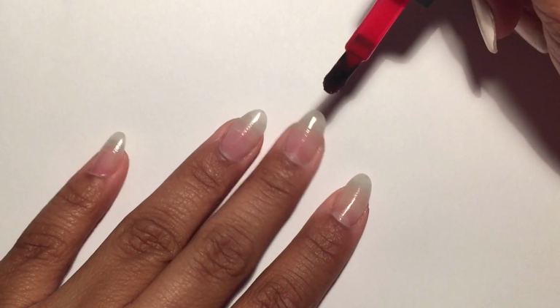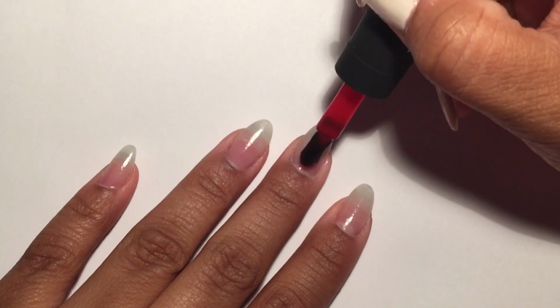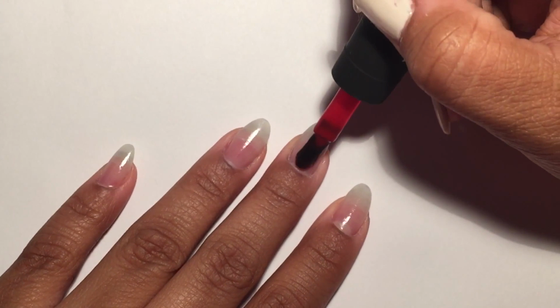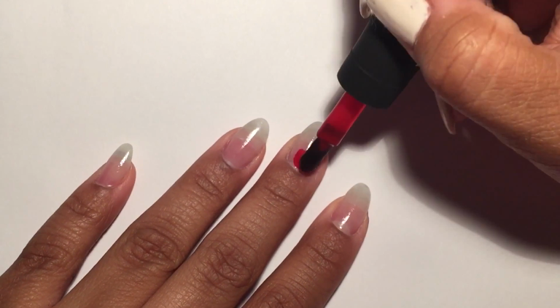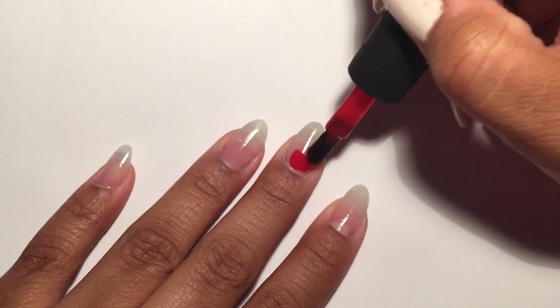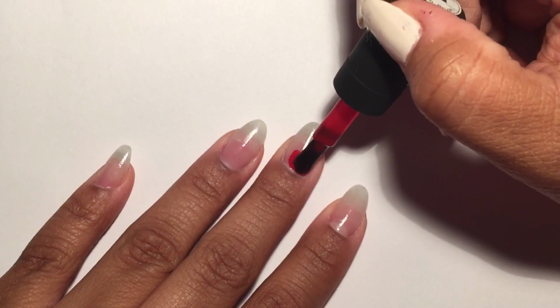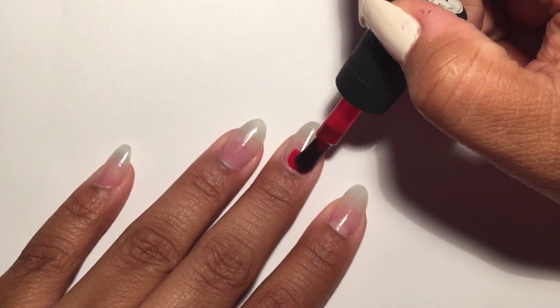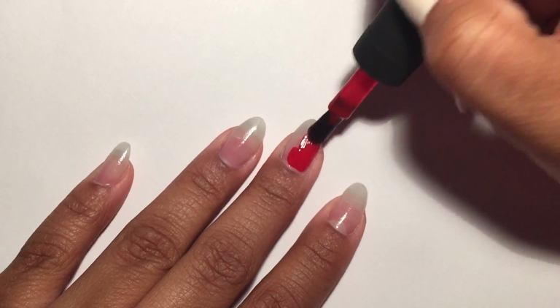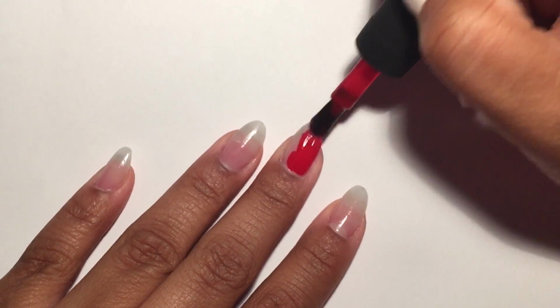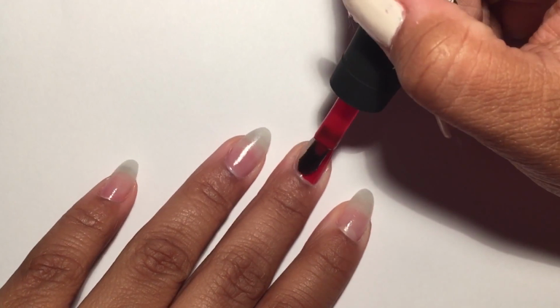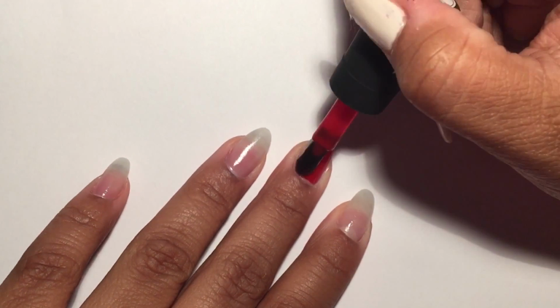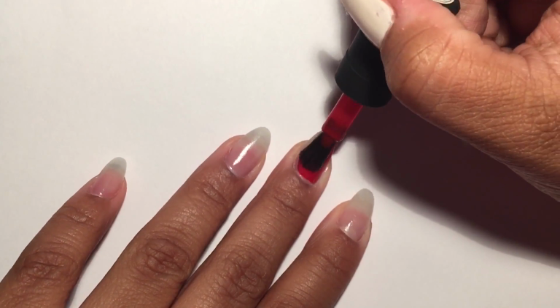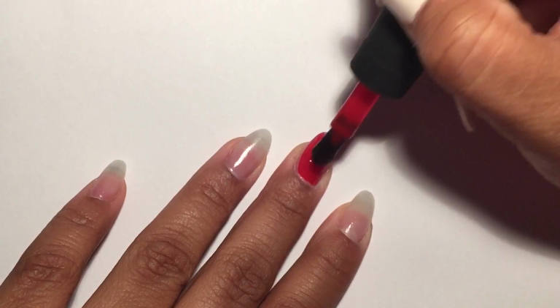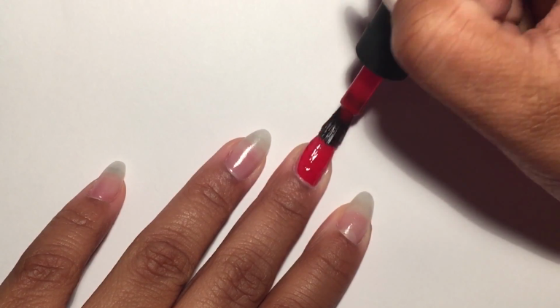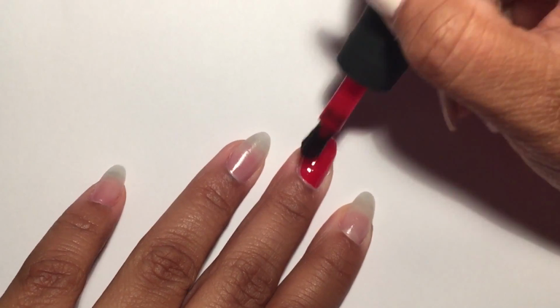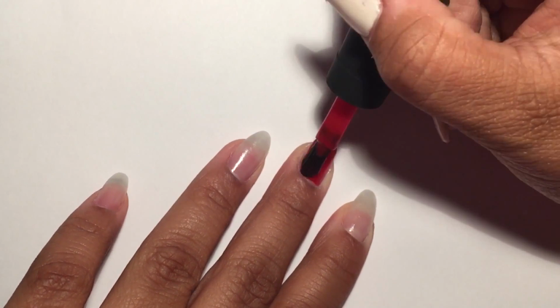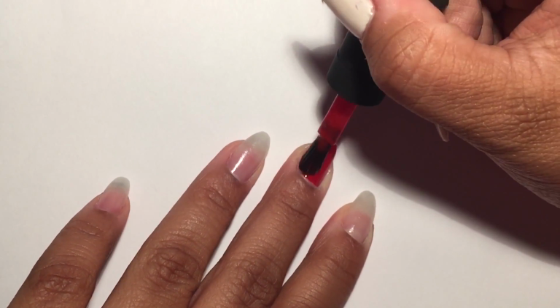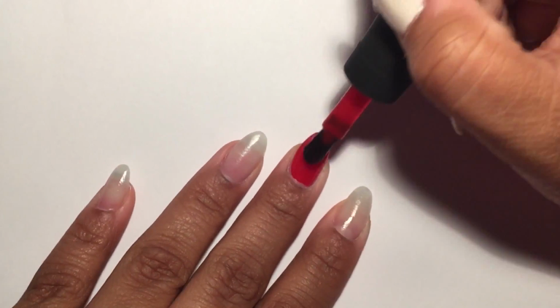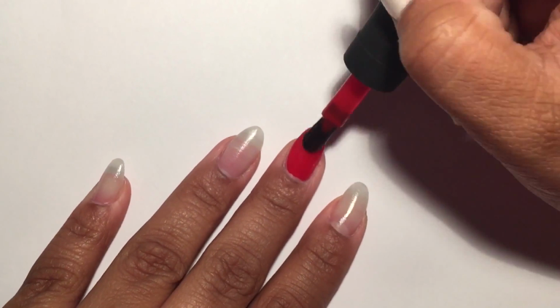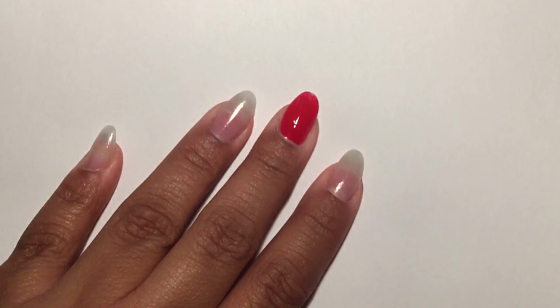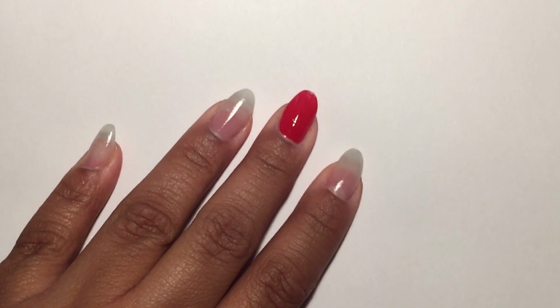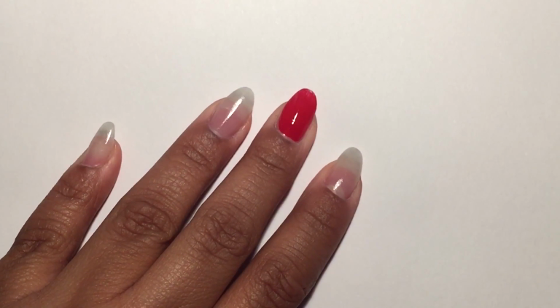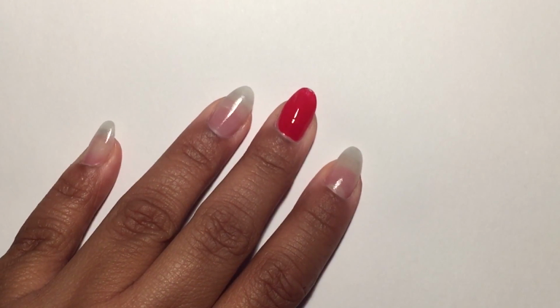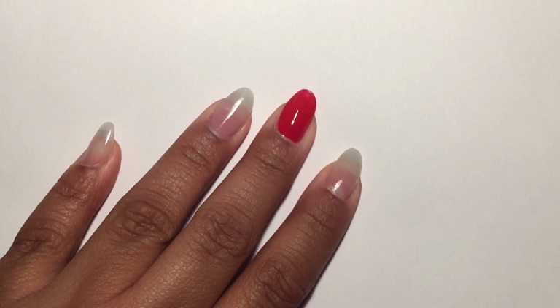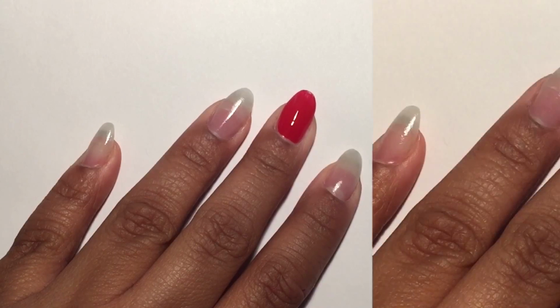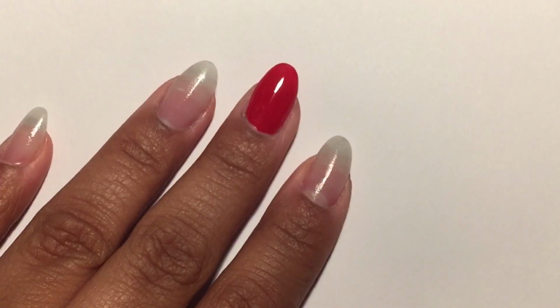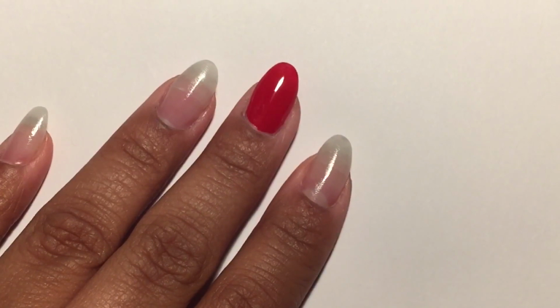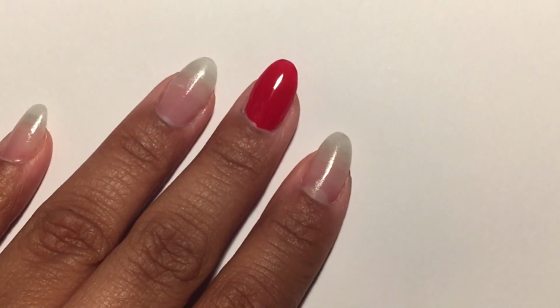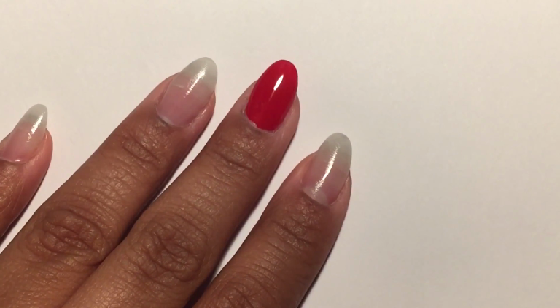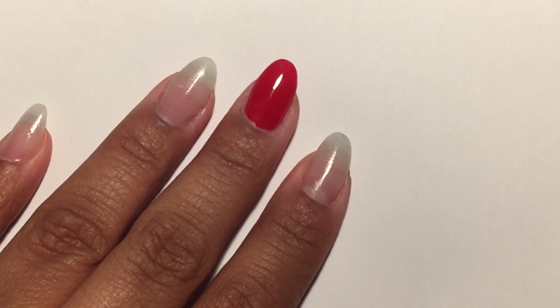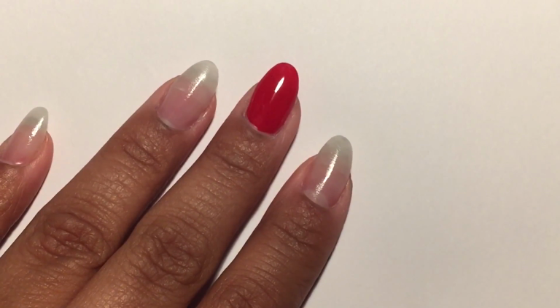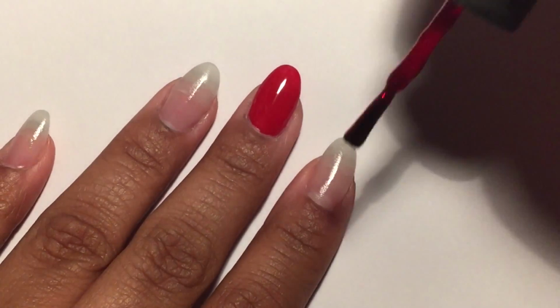I'm taking this Wet and Wild polish in the color Rogue and I'm applying this to my middle finger. I use two coats to make it opaque. I wanted to give my Deadpool nails a little bit of sparkle.